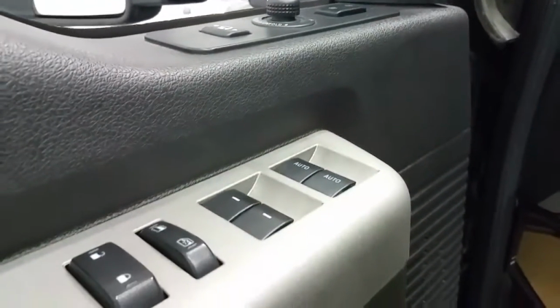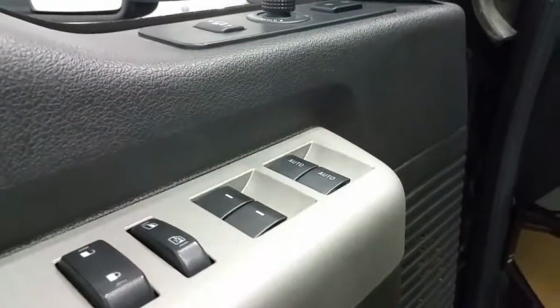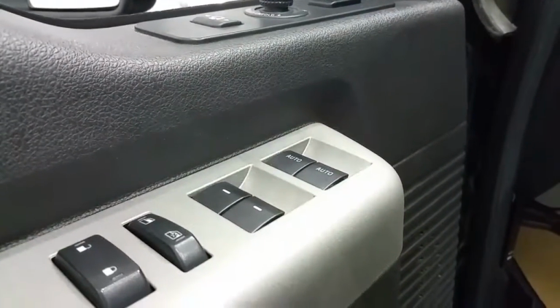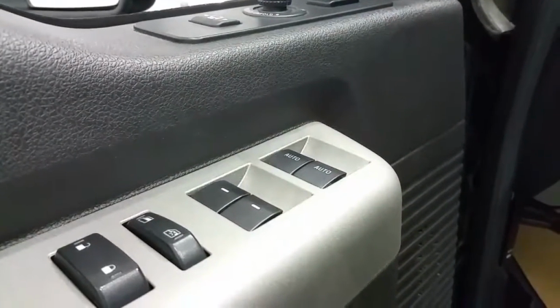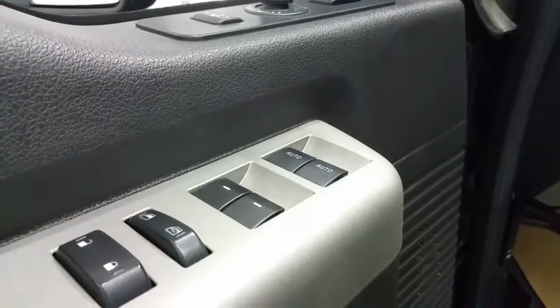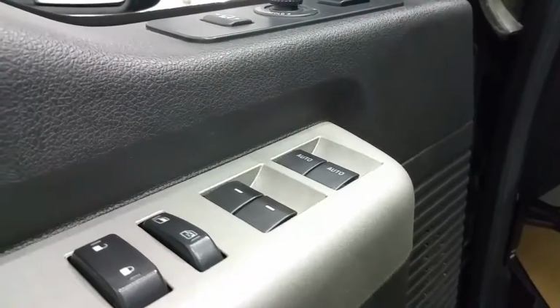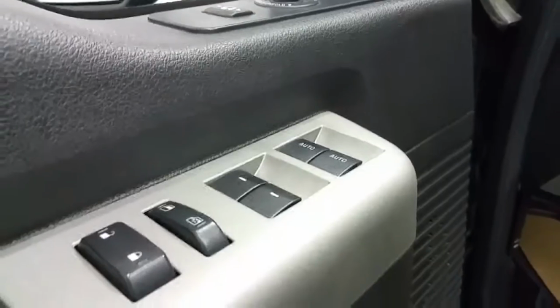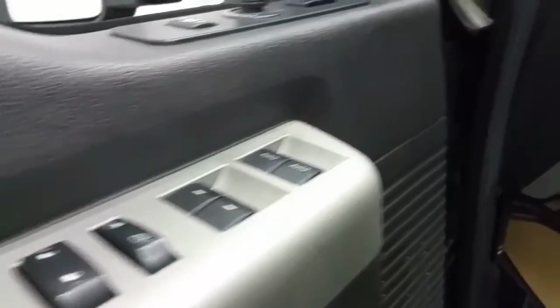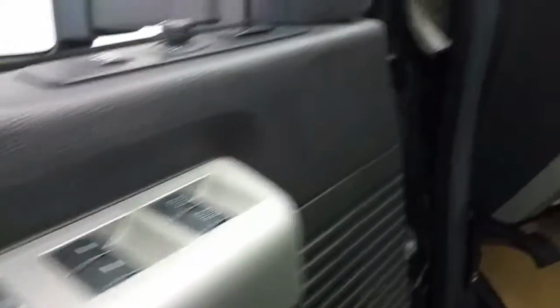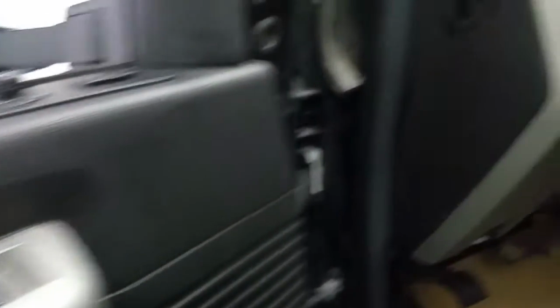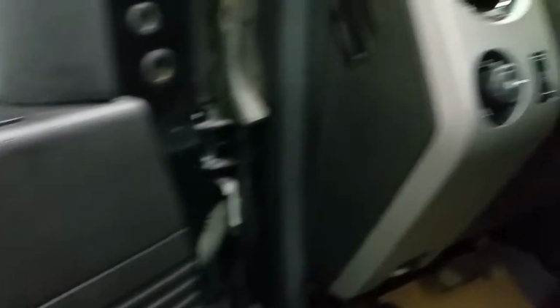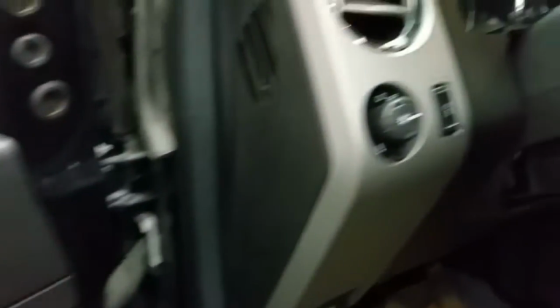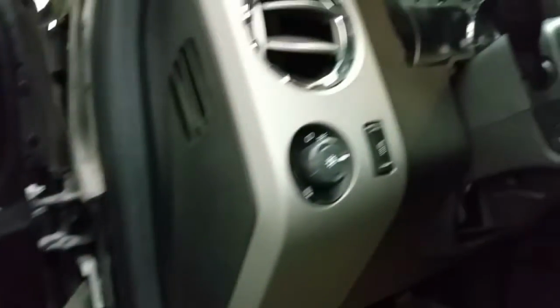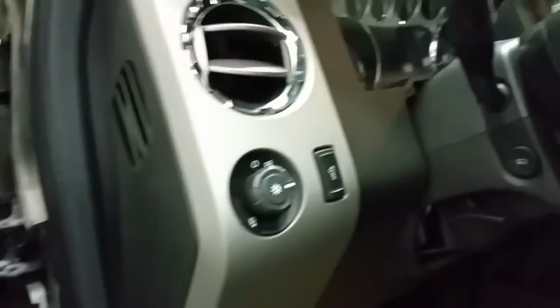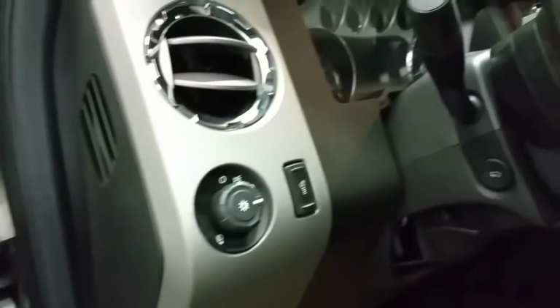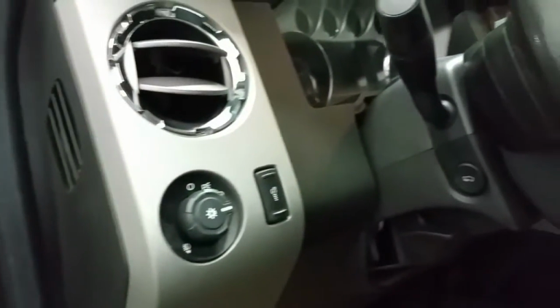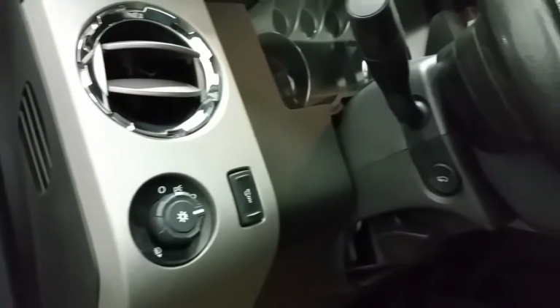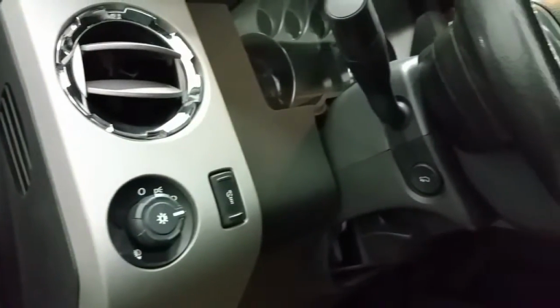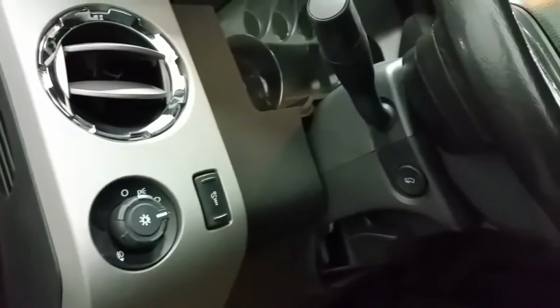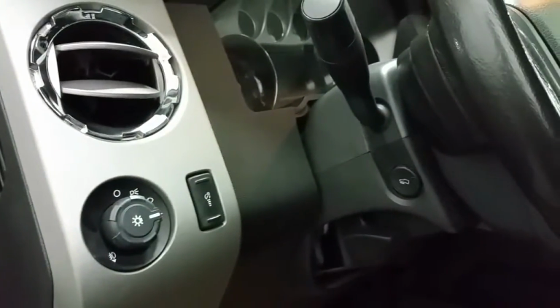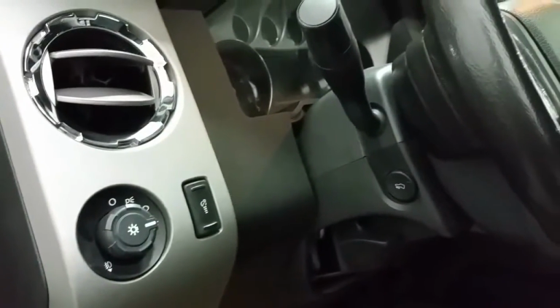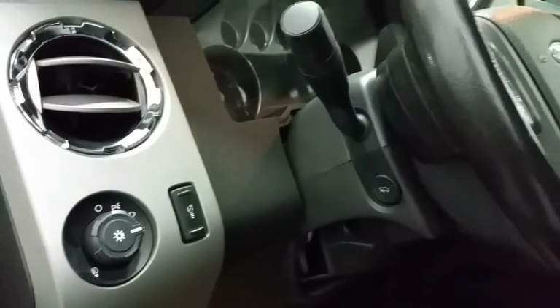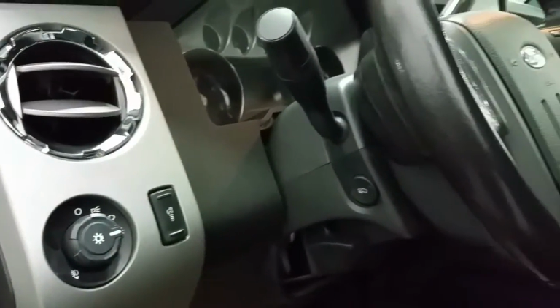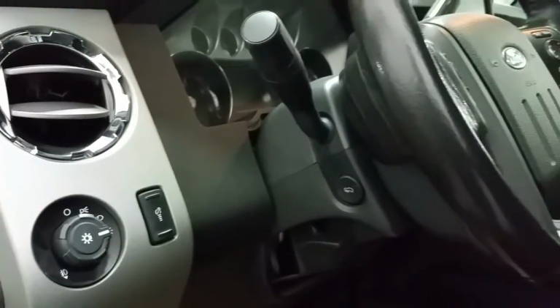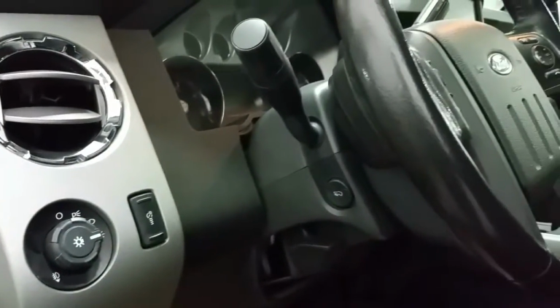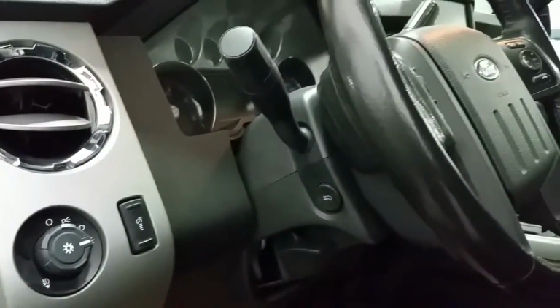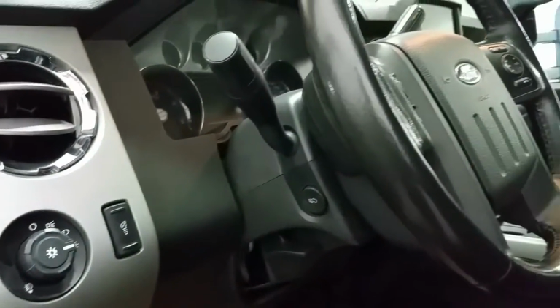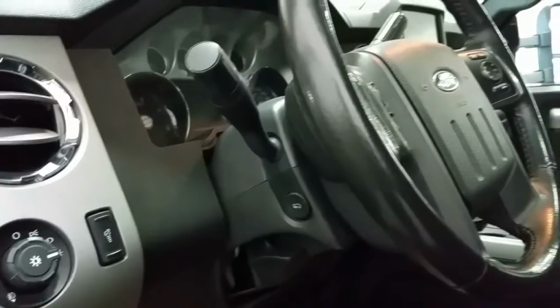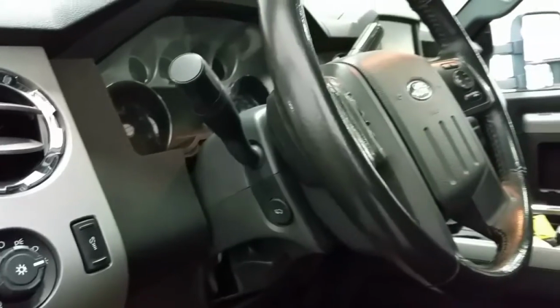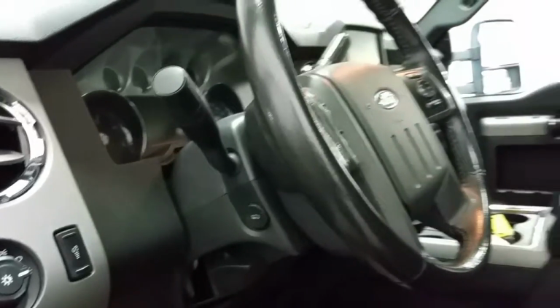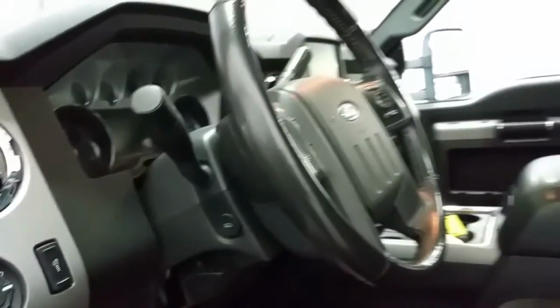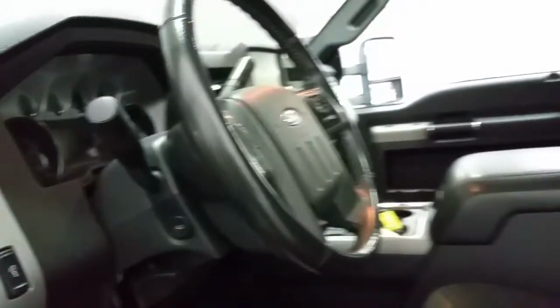Power folding and telescopic mirrors, child safety lock, windows, and power locks, automatic lighting controls, power adjustable brake pedals, and a tilting steering wheel with lever.